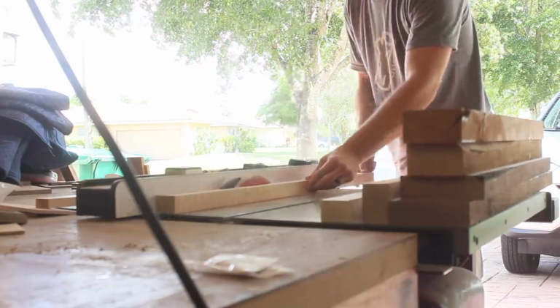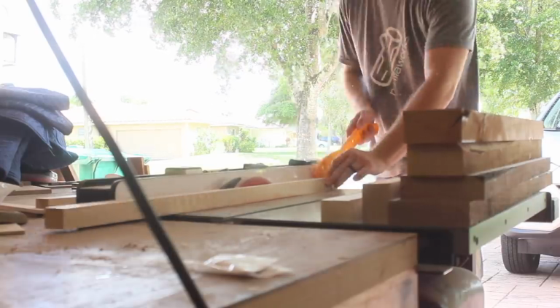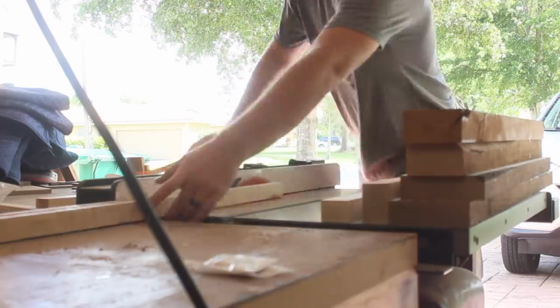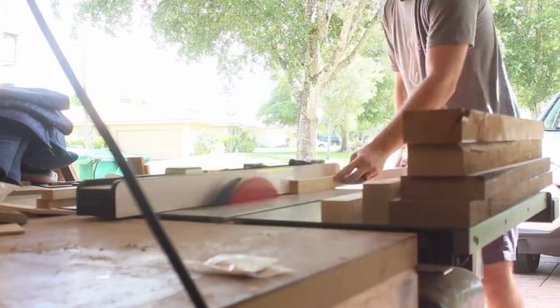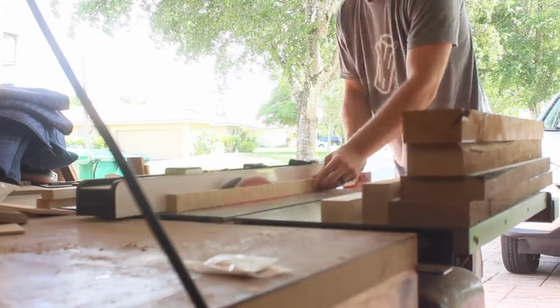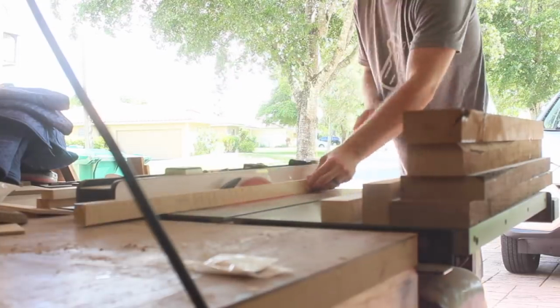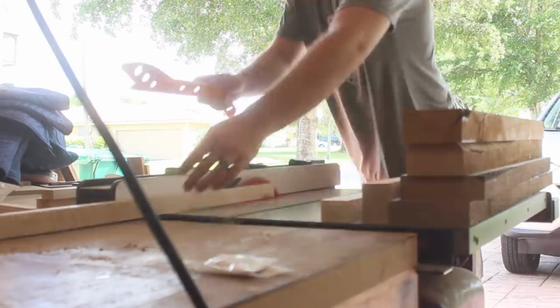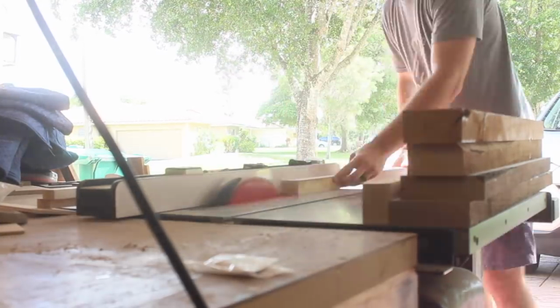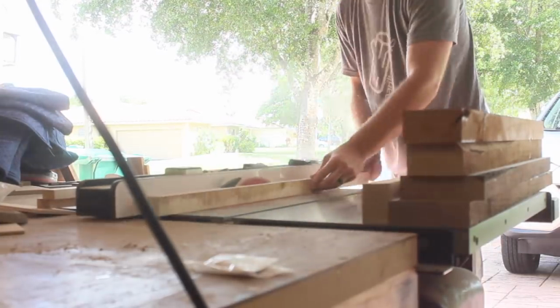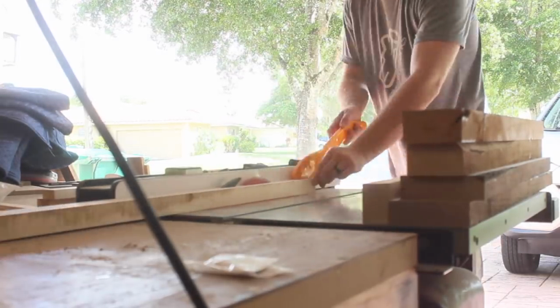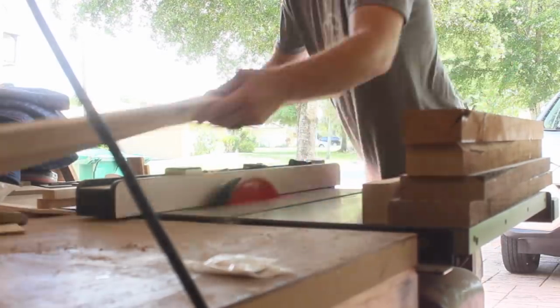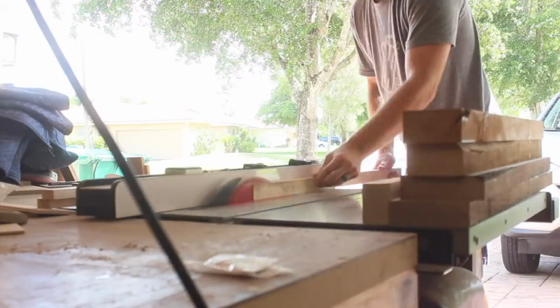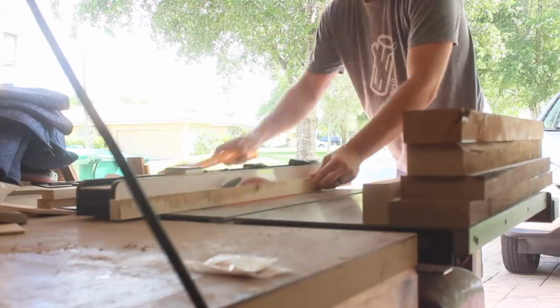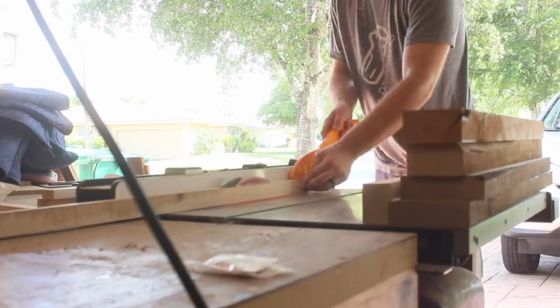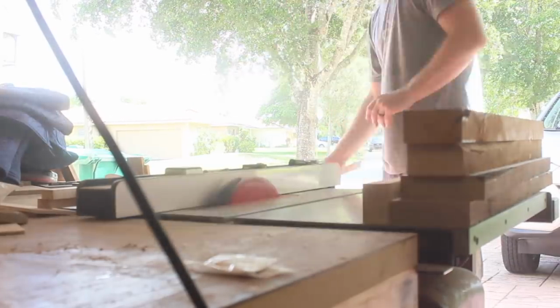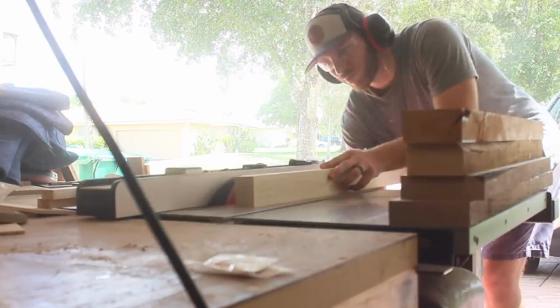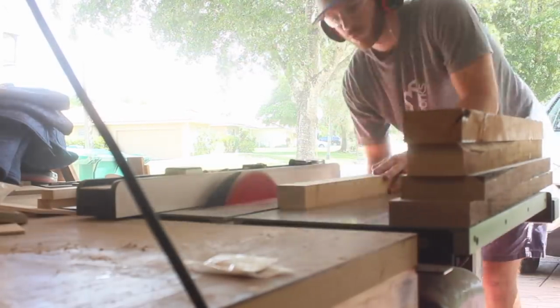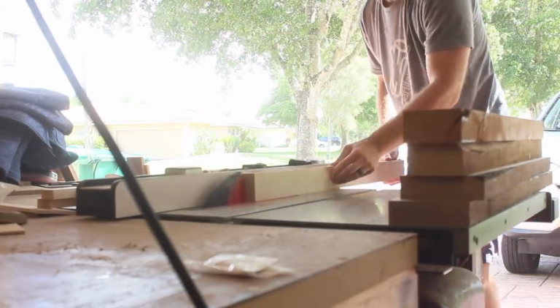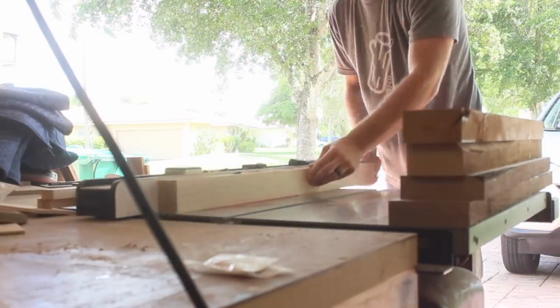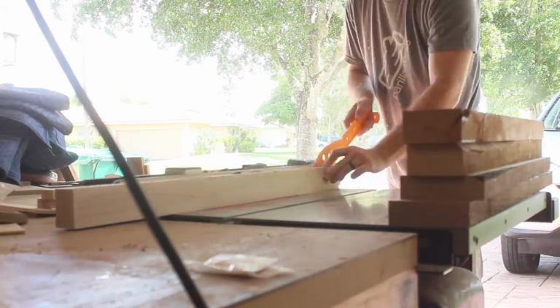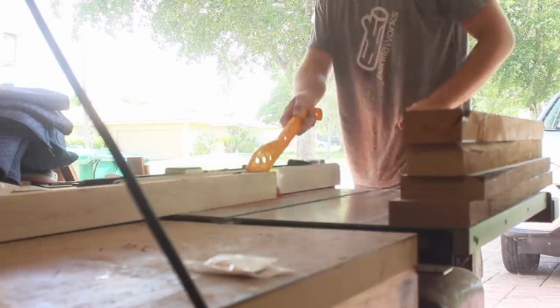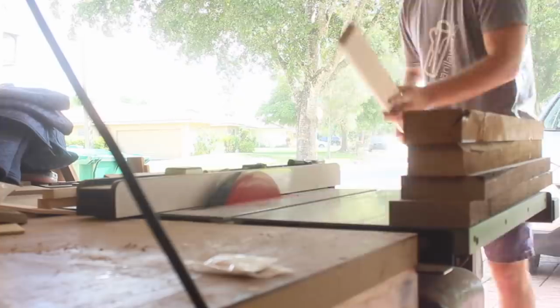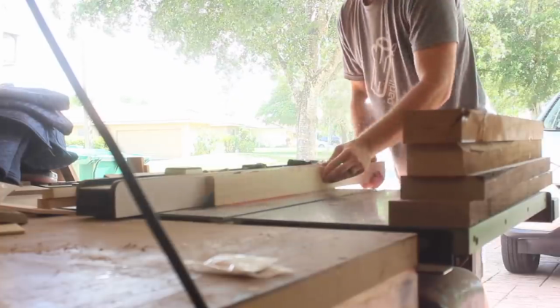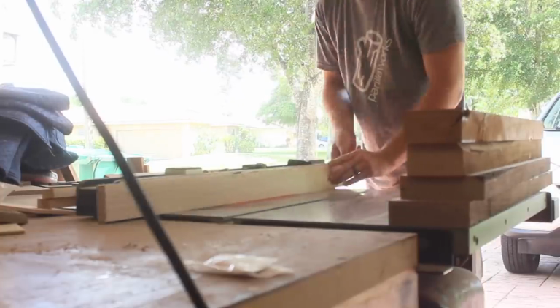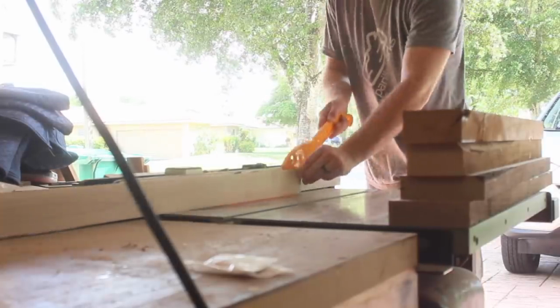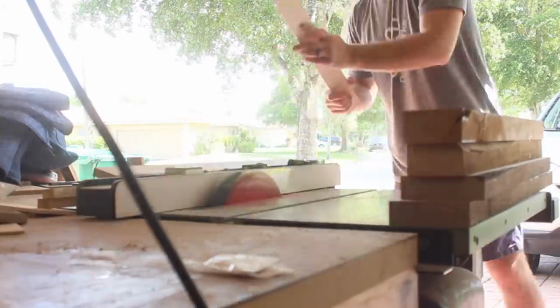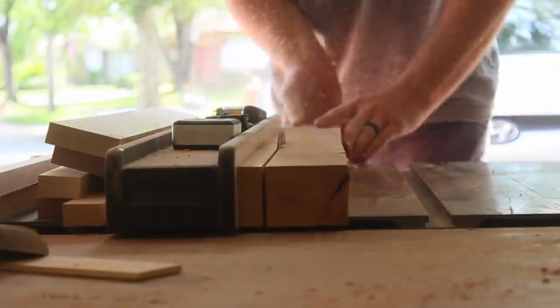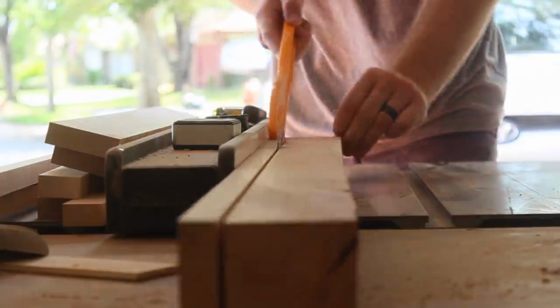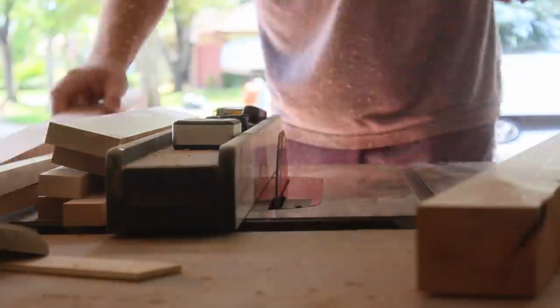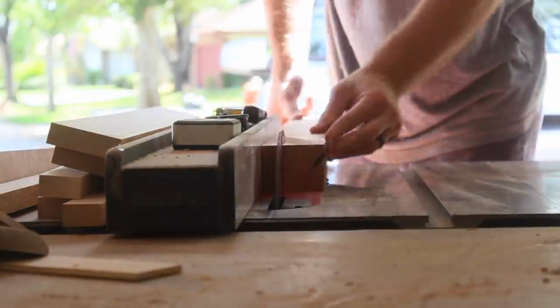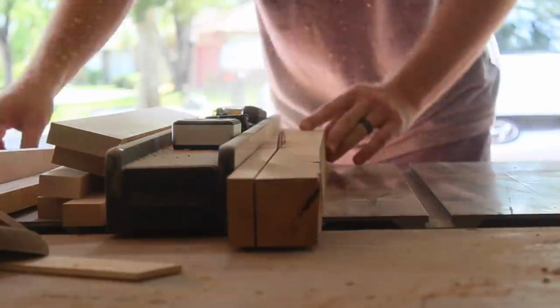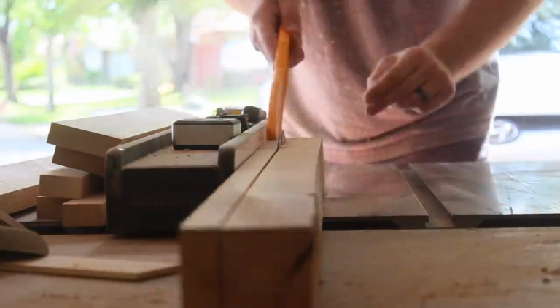When working with offcuts, everything is usually of varying widths and thicknesses. I planed them all down until each was flat and smooth, and from there I took them to the table saw to rip them into strips of the same width — in this case about three-quarters of an inch. This would correspond to the thickness of the tray.